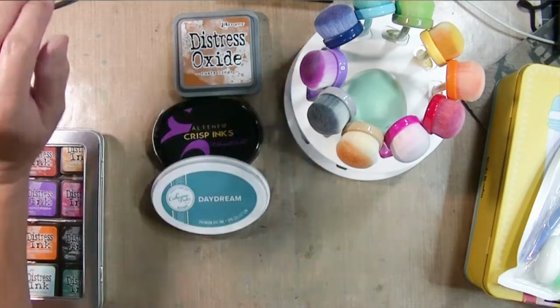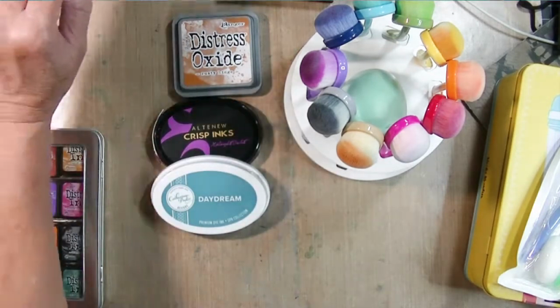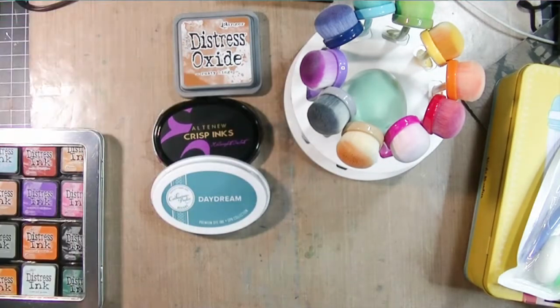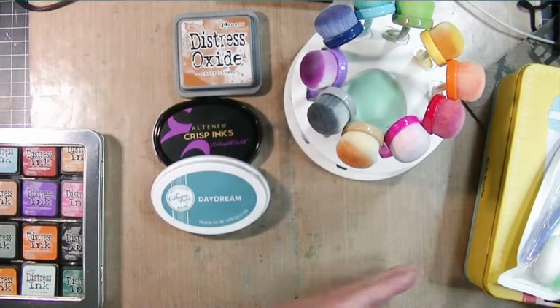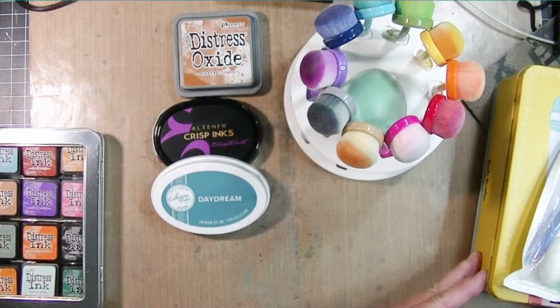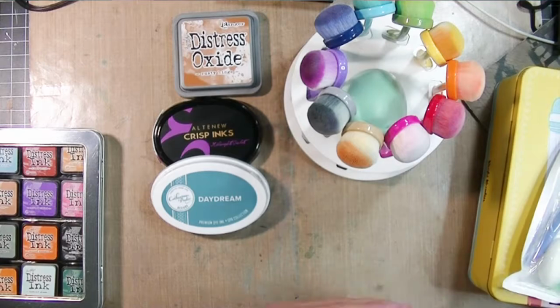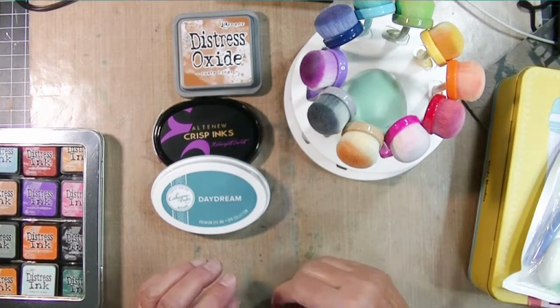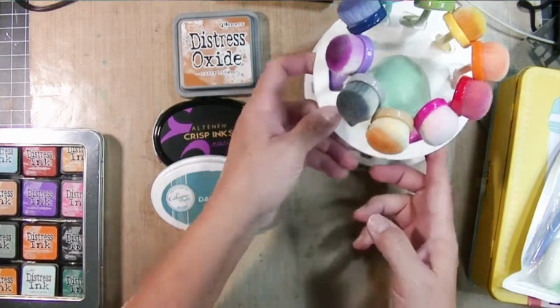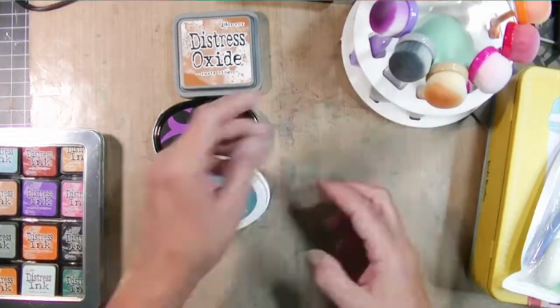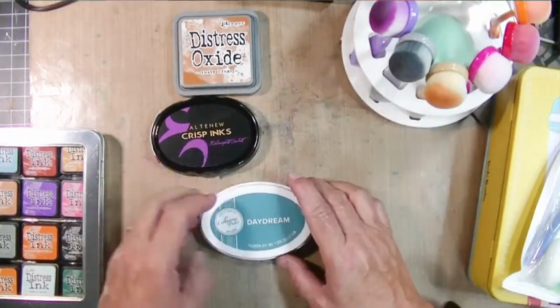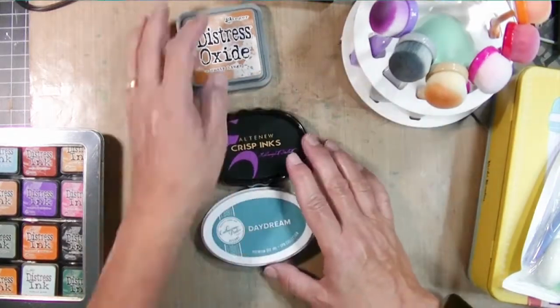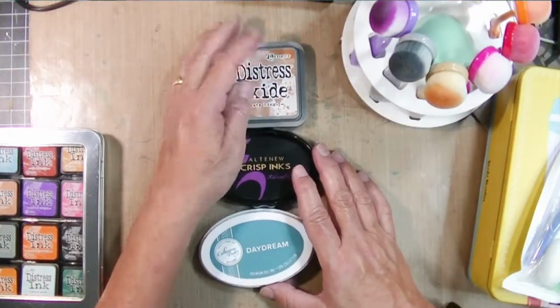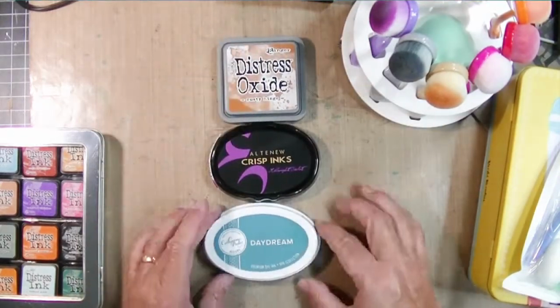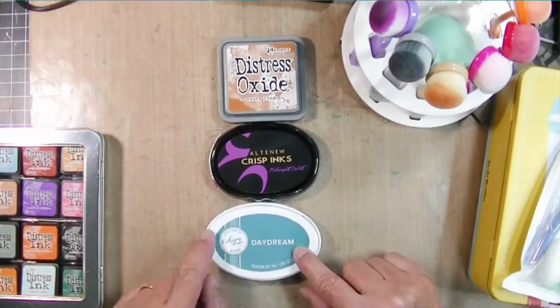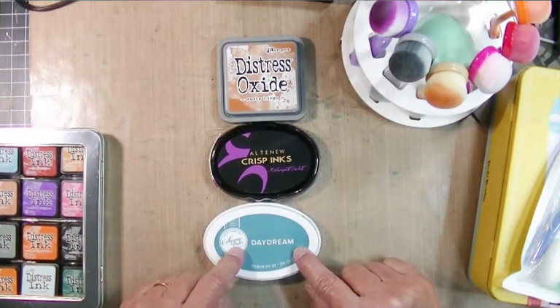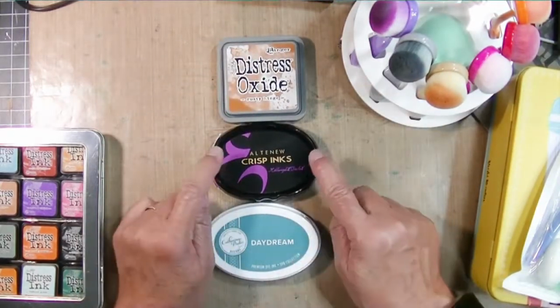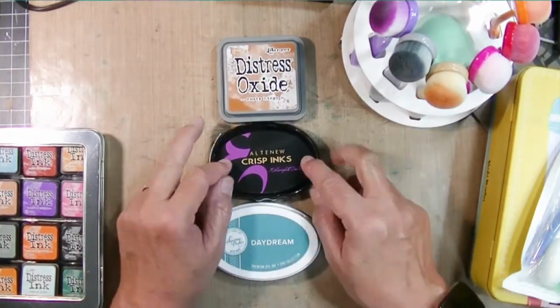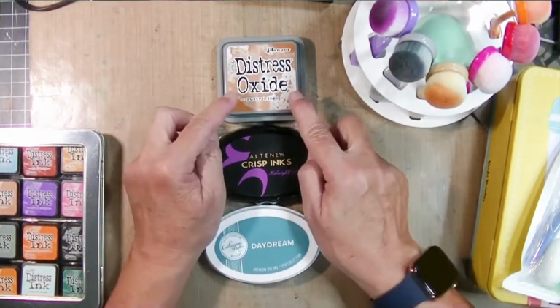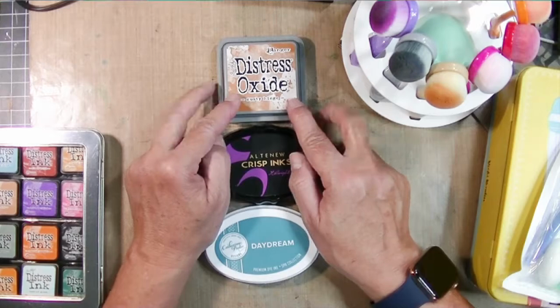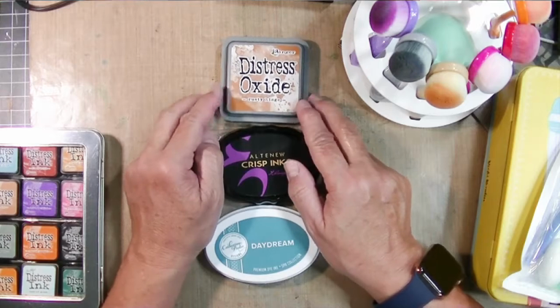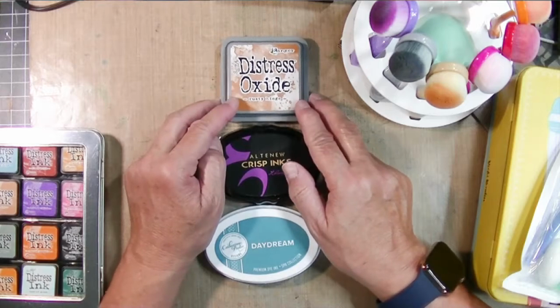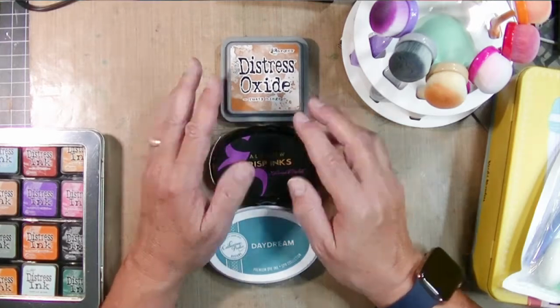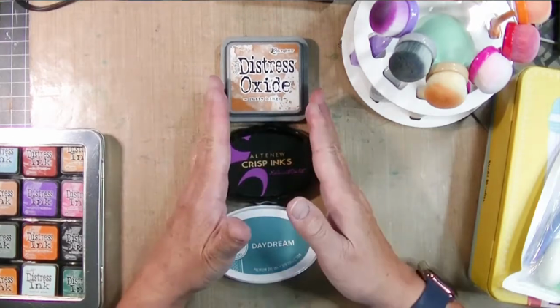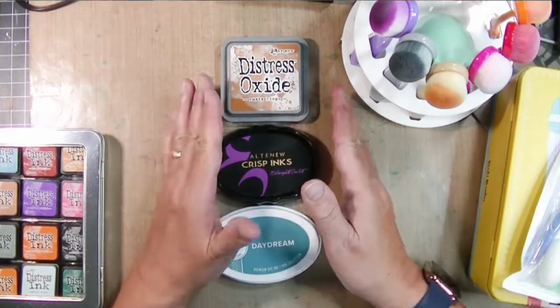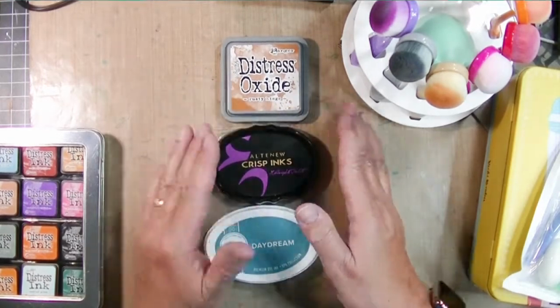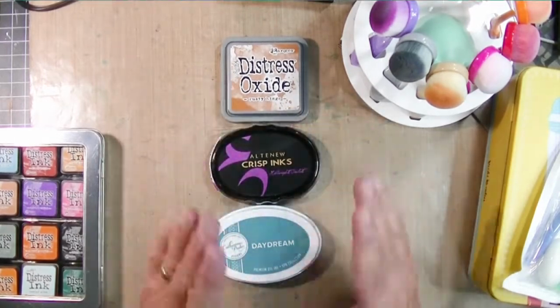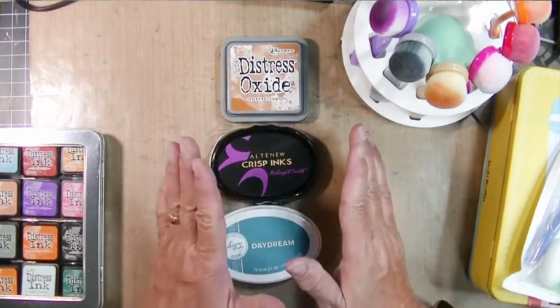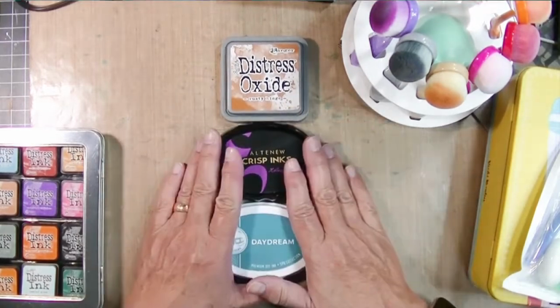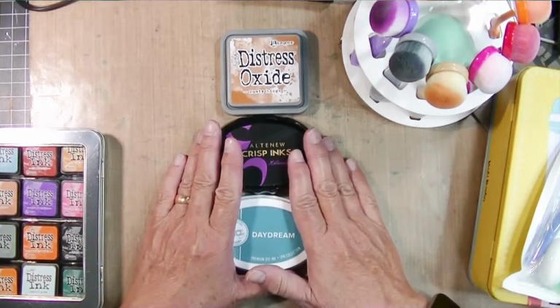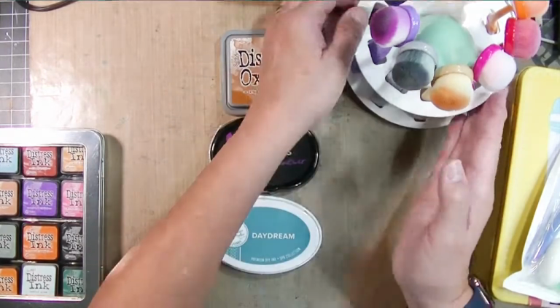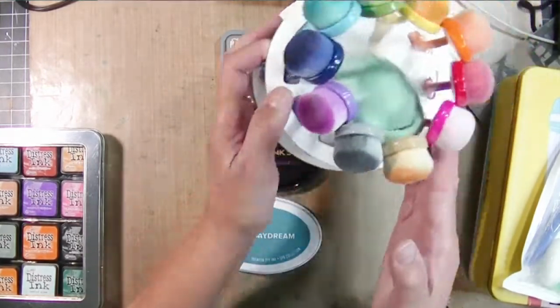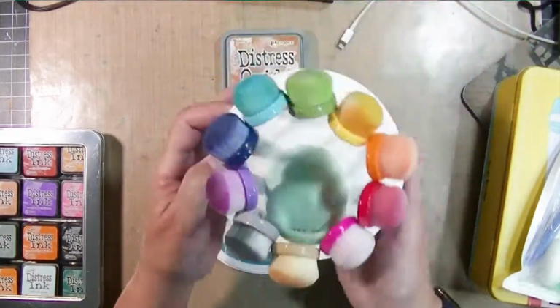I shared a video a while ago about the three different kinds of inks I have: Catherine Pooler, Altenew, and Distress Oxides. I love these inks. These are the three sets of inks I have.